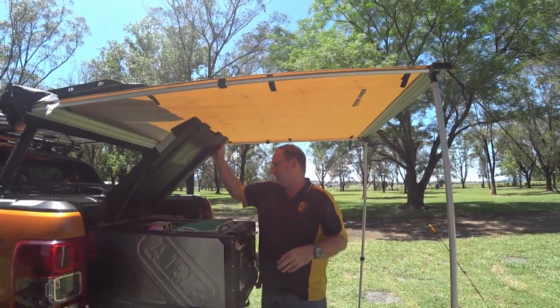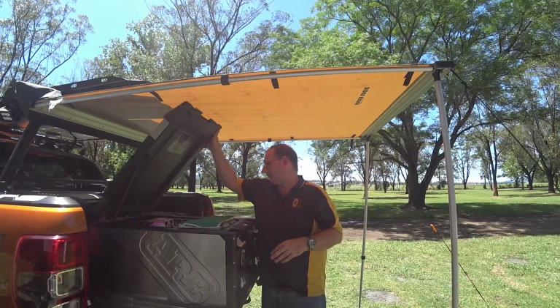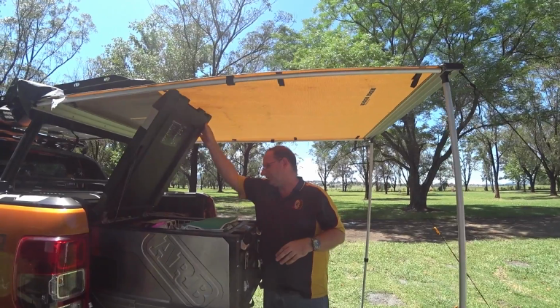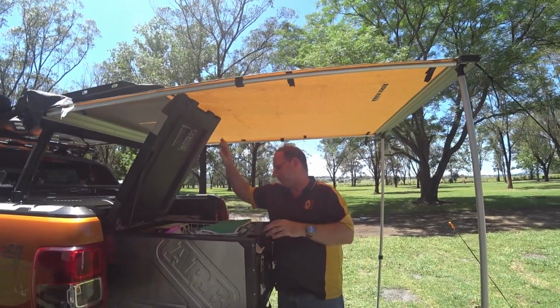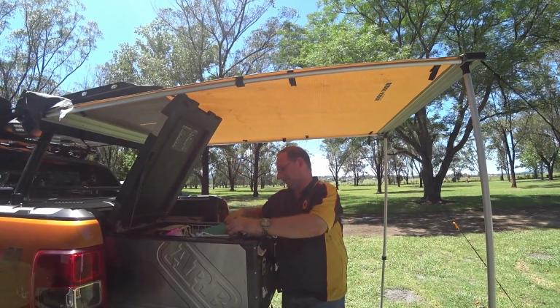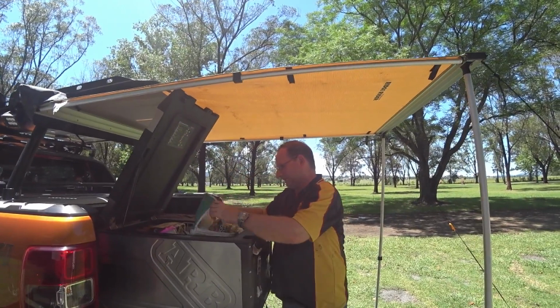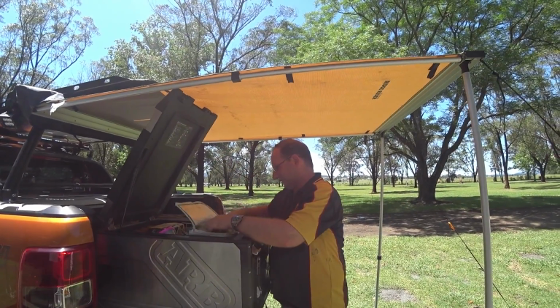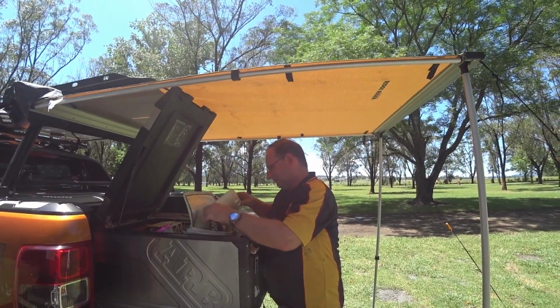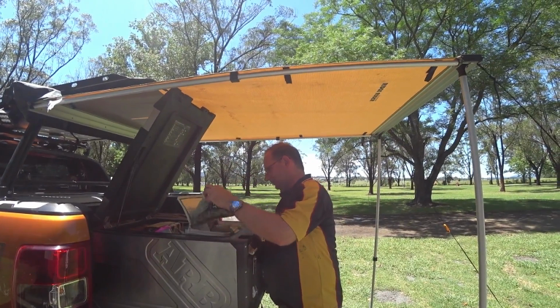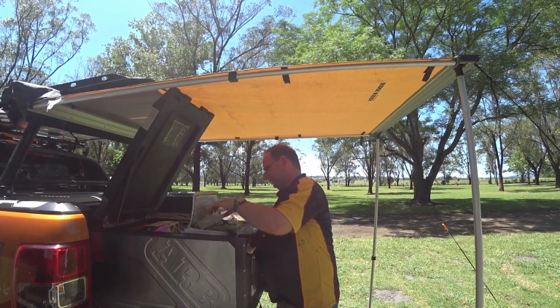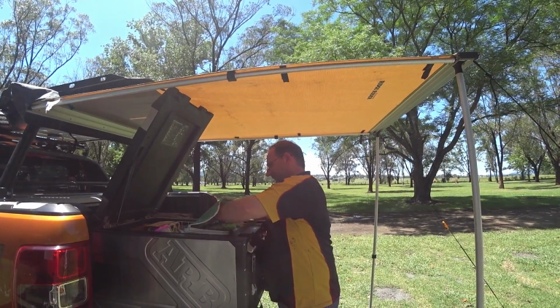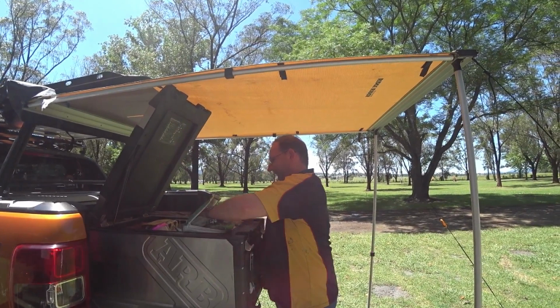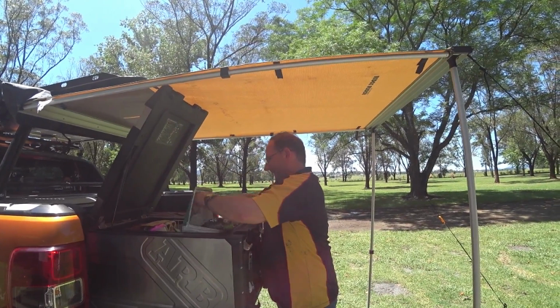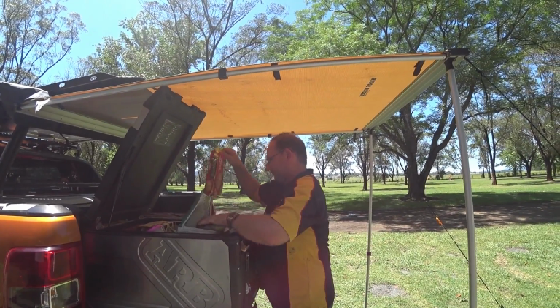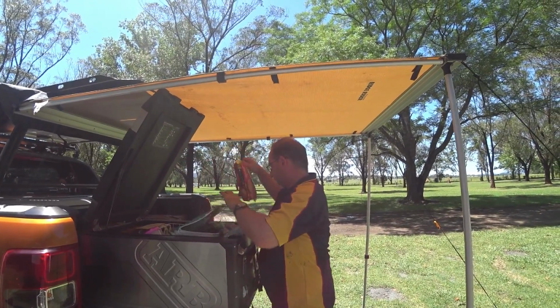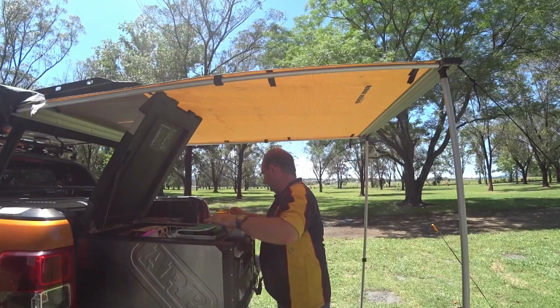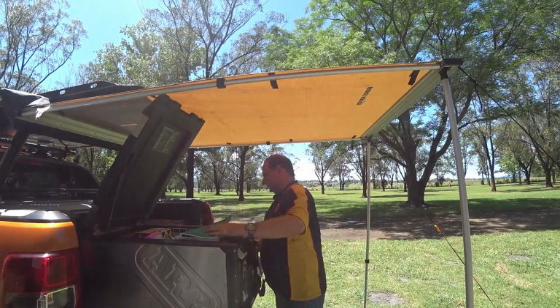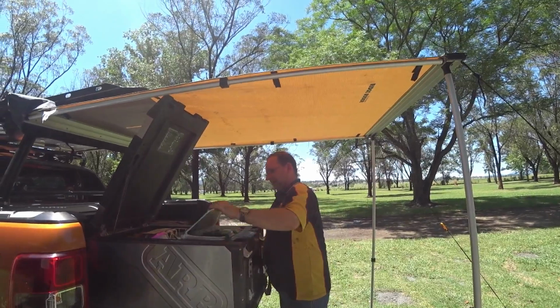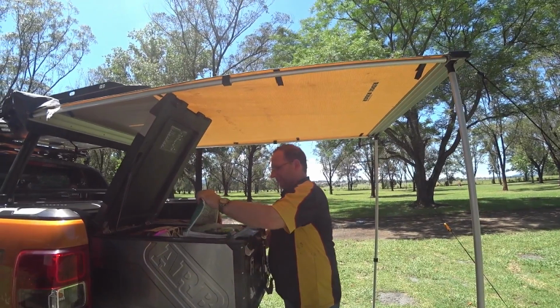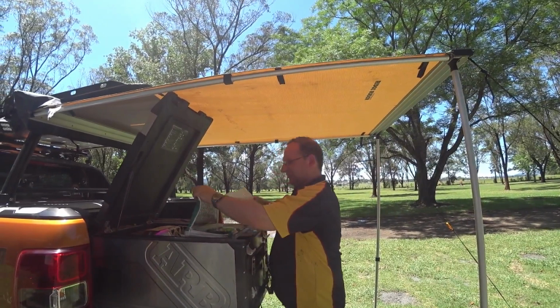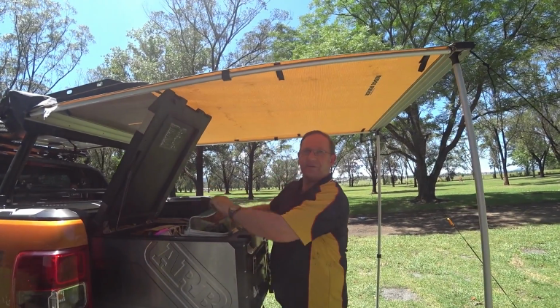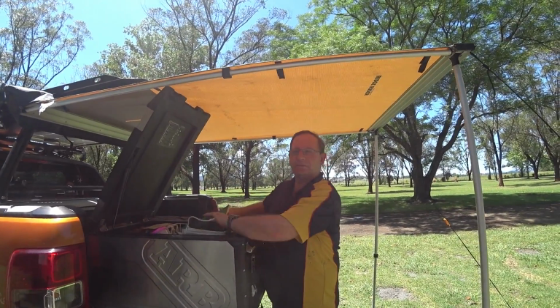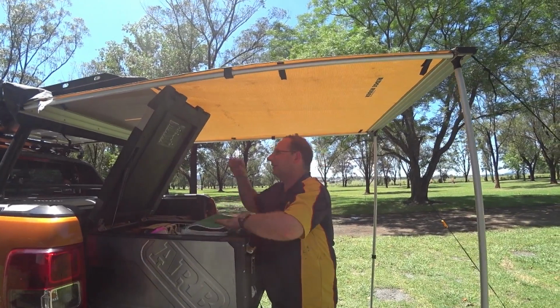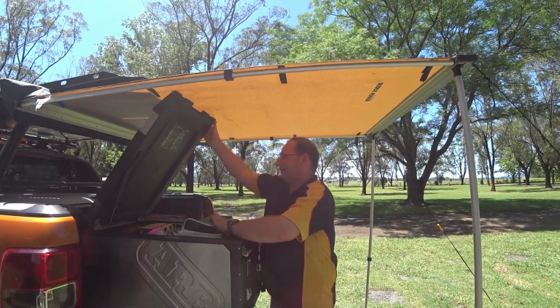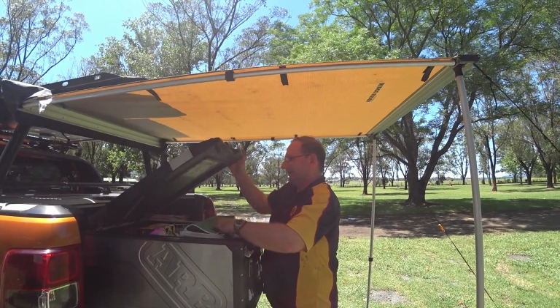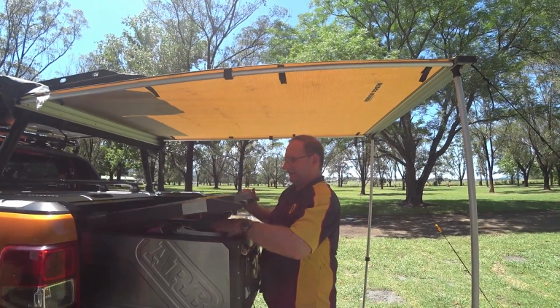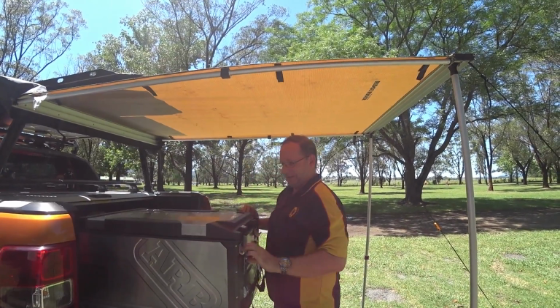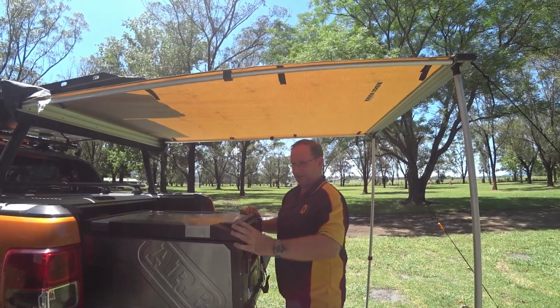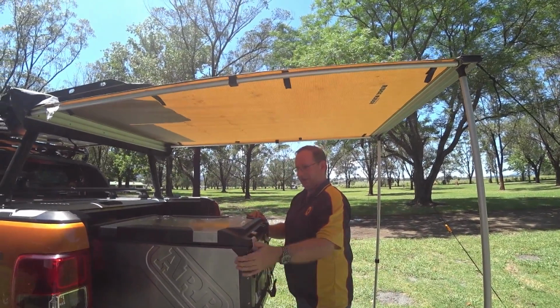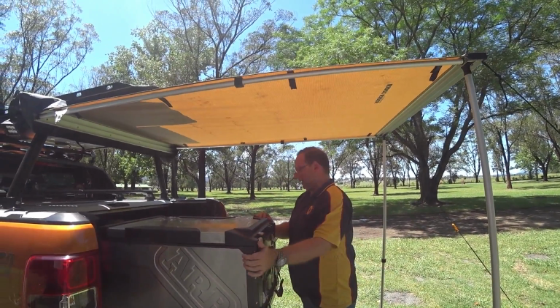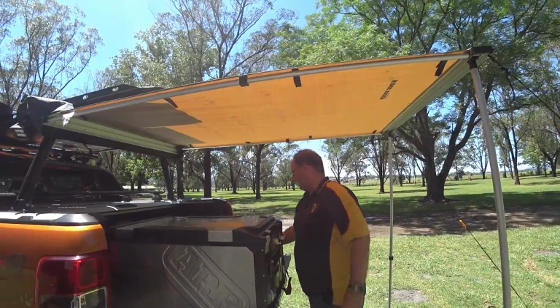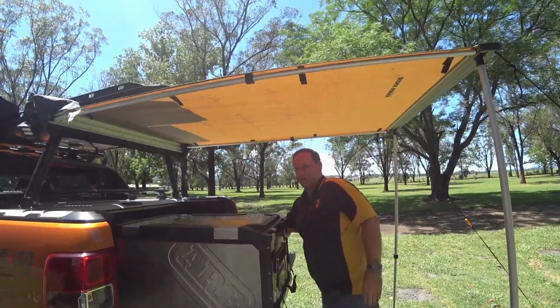We've got some pies in here somewhere. I'll grab the pies out of the fridge and then we're going to chuck them in the oven around over here.